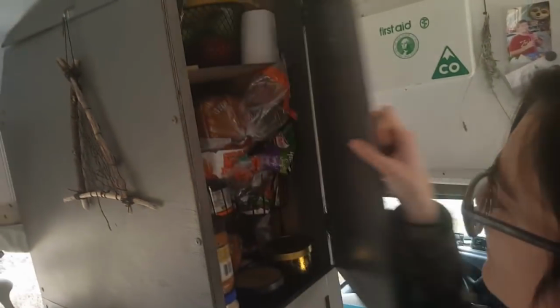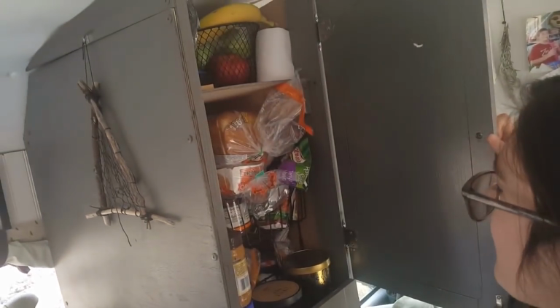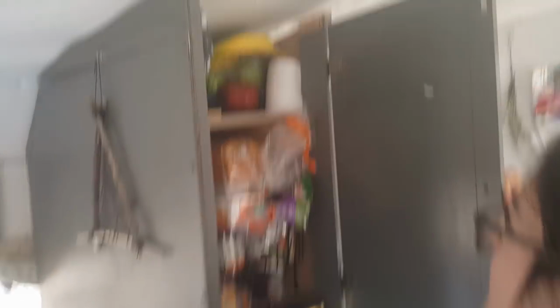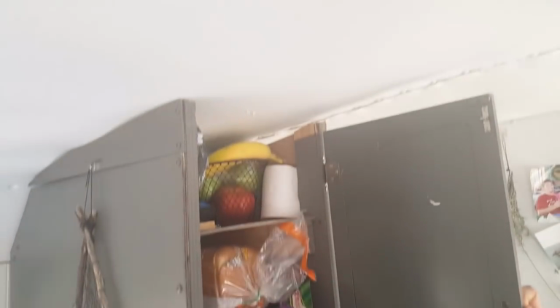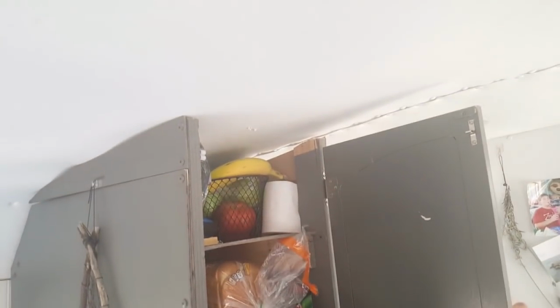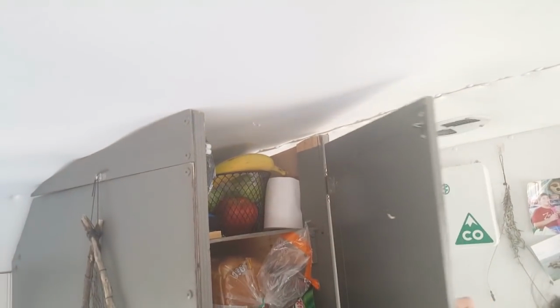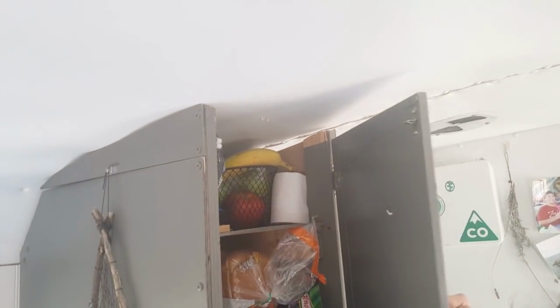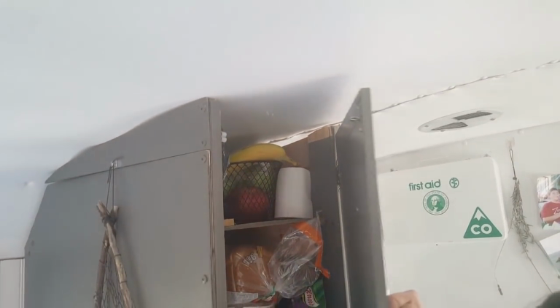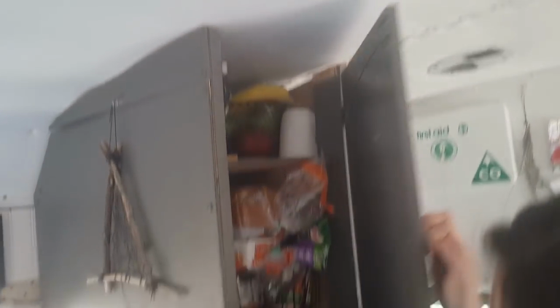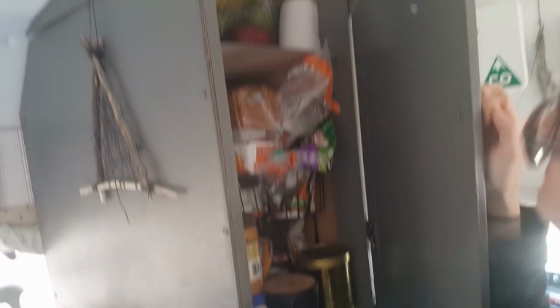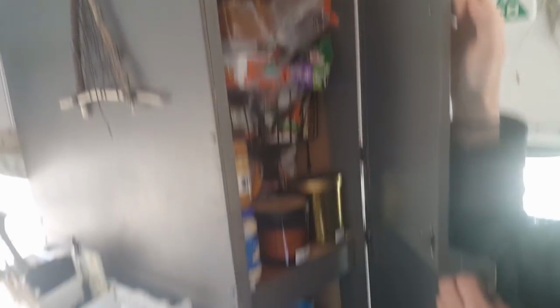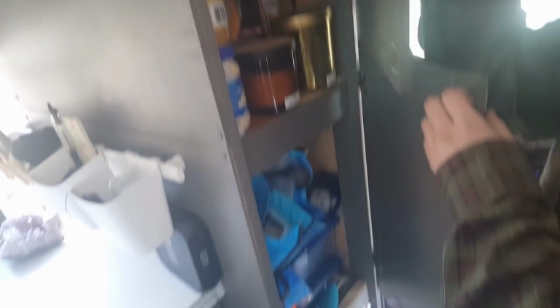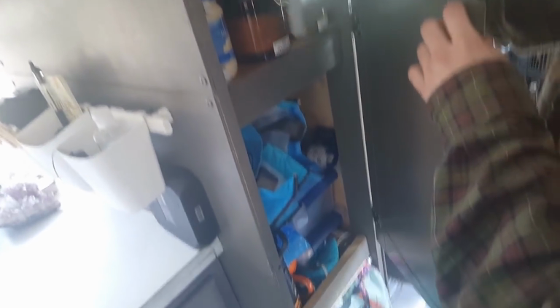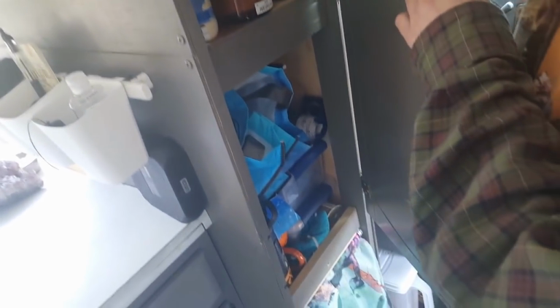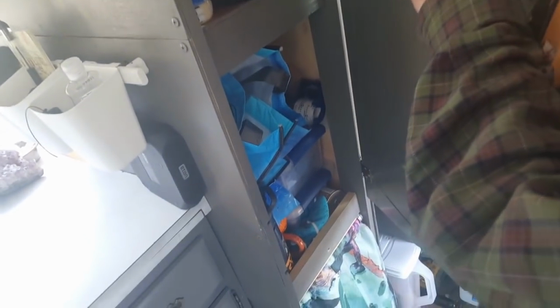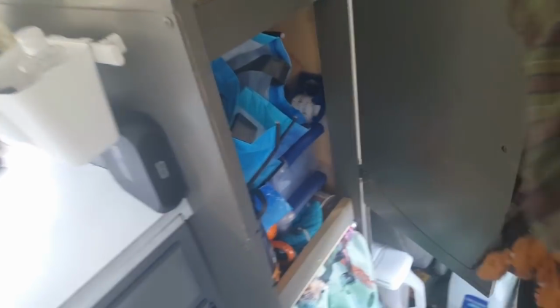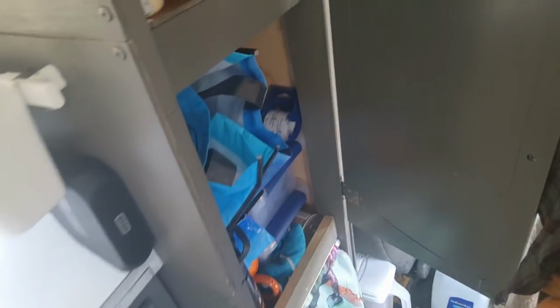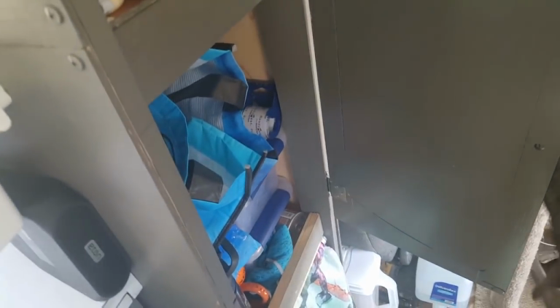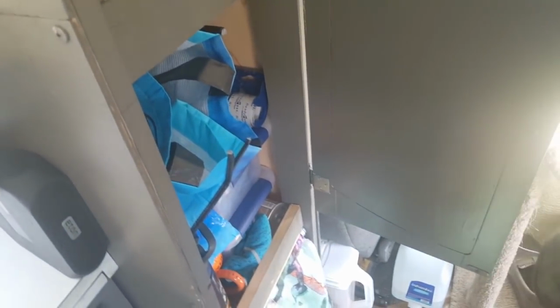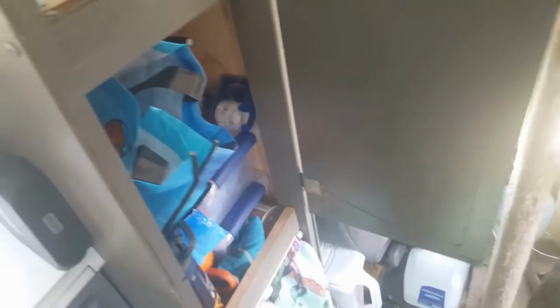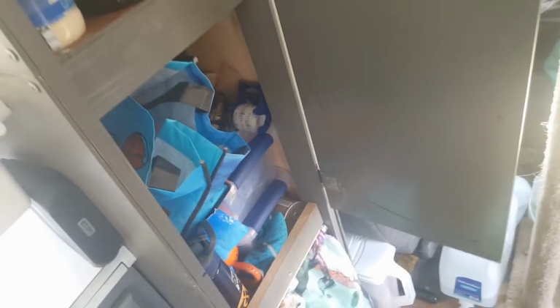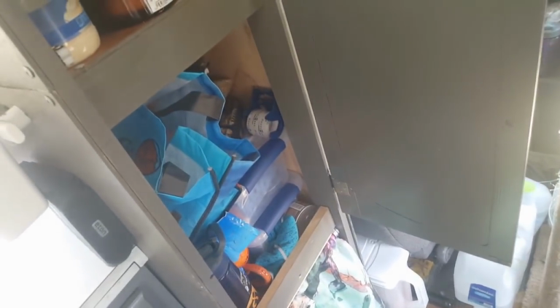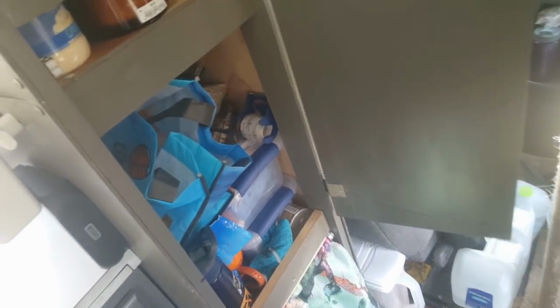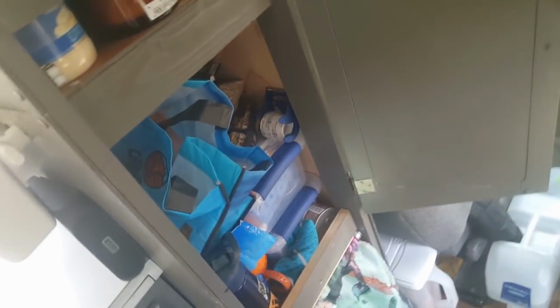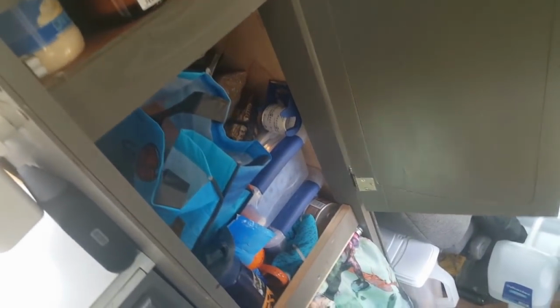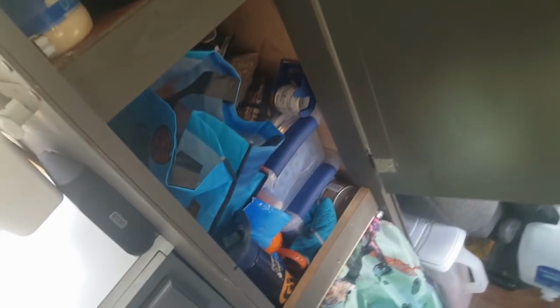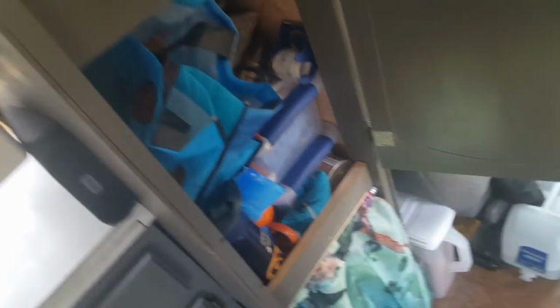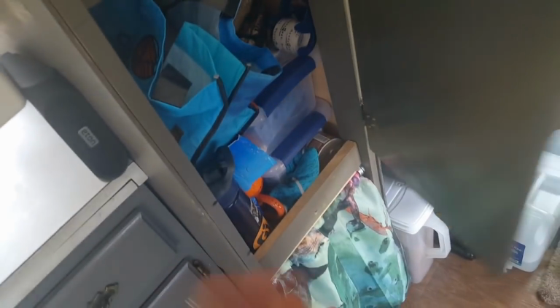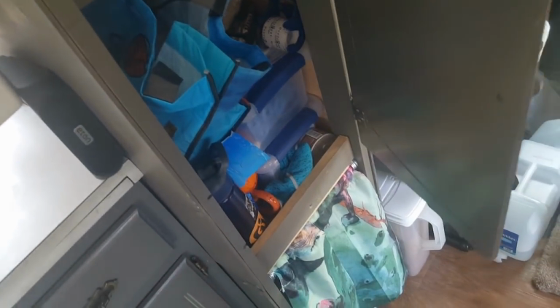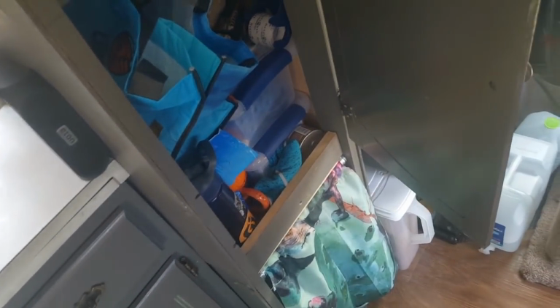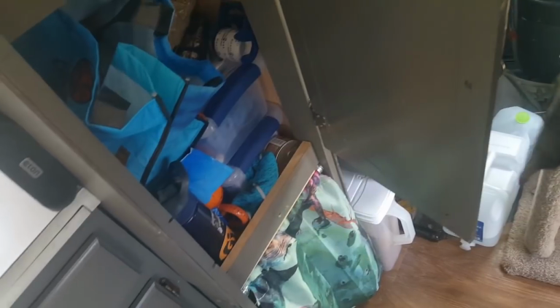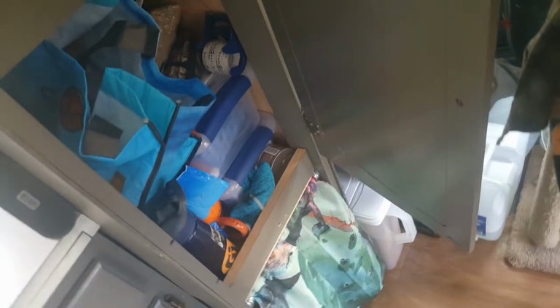Our food storage — we keep most of our fruit up there that doesn't need to be refrigerated. This is mostly our knick-knacks, cat food, extra litter, grocery bags, water bottles.